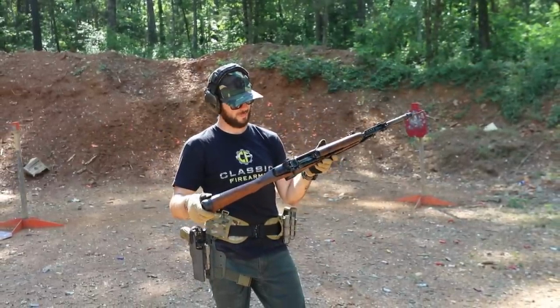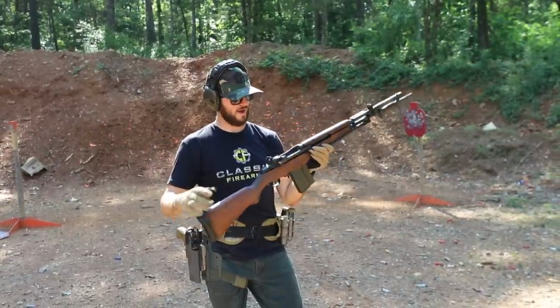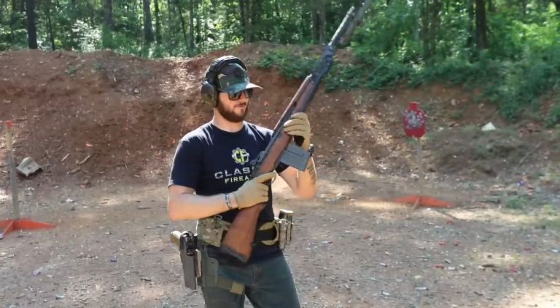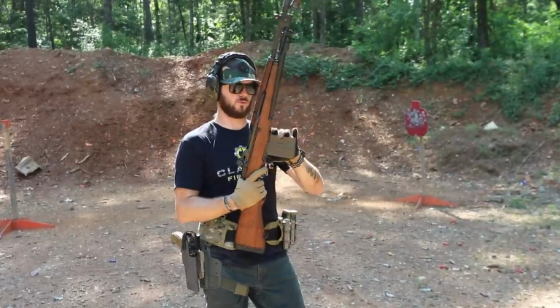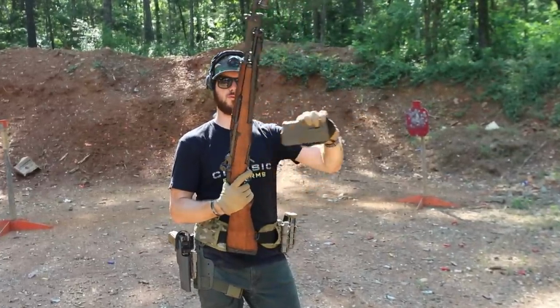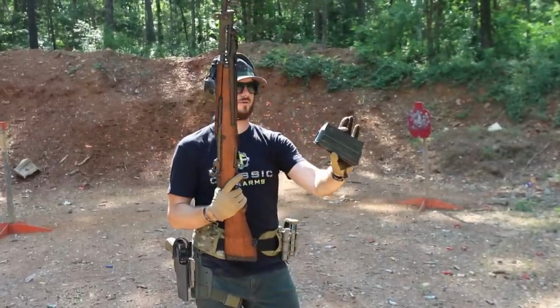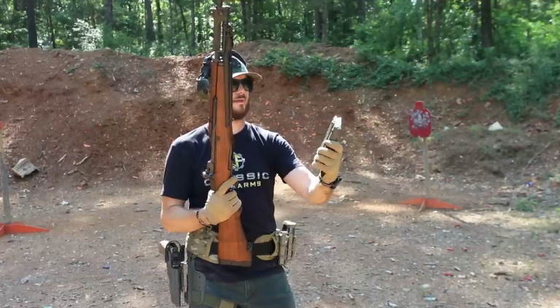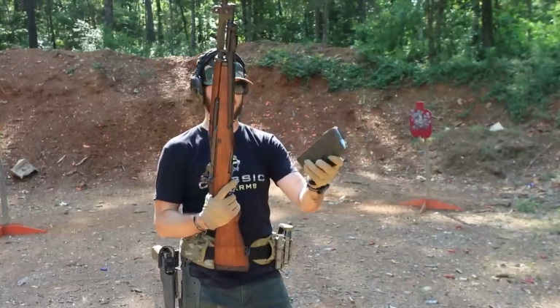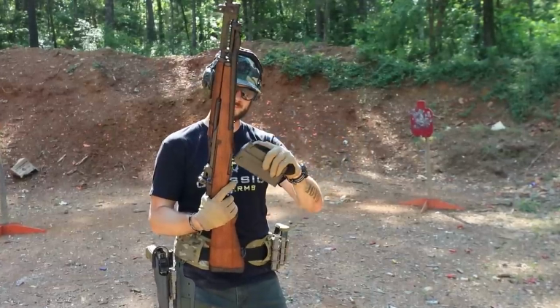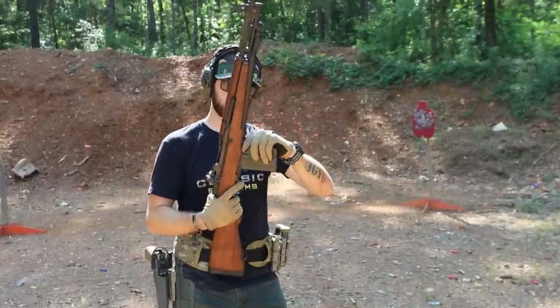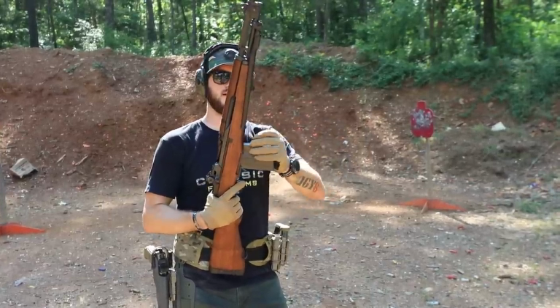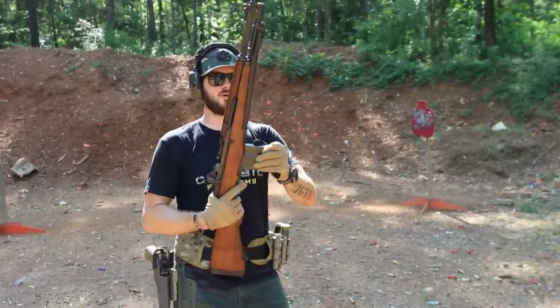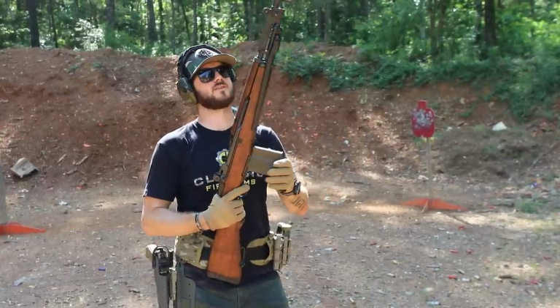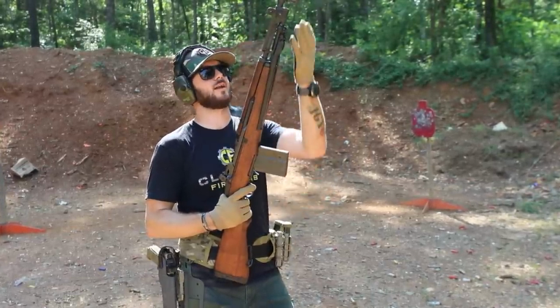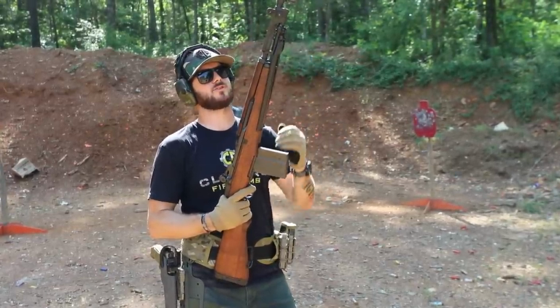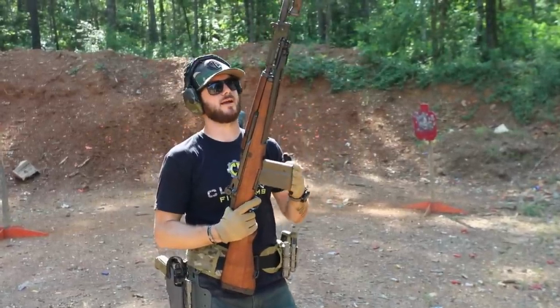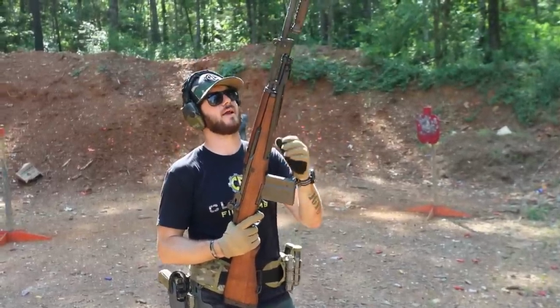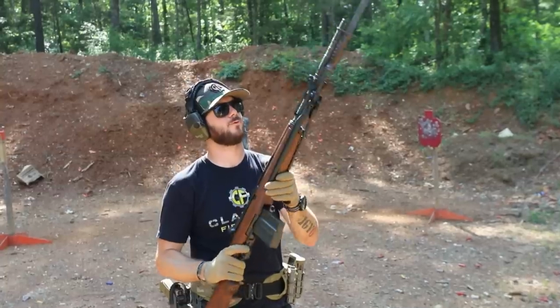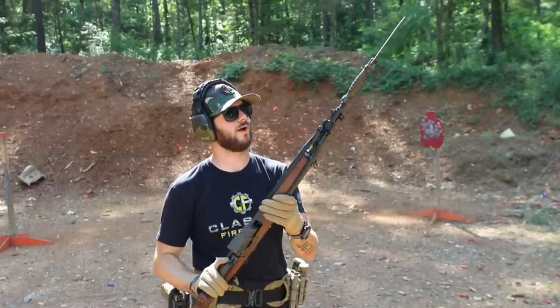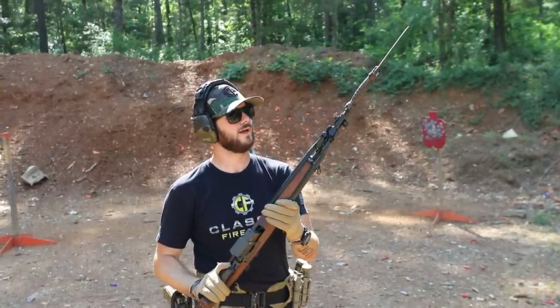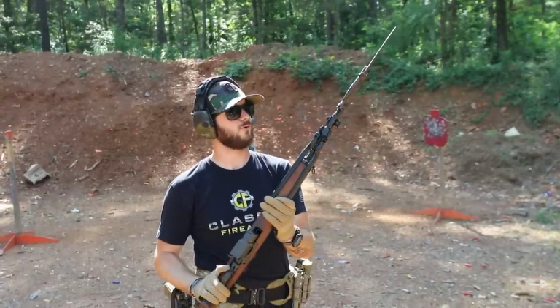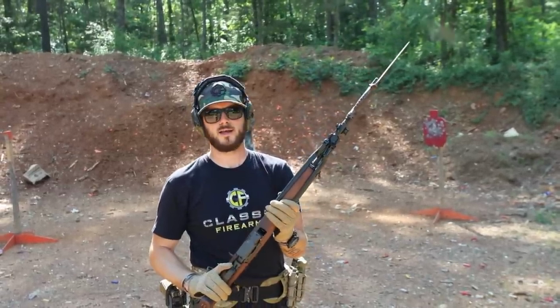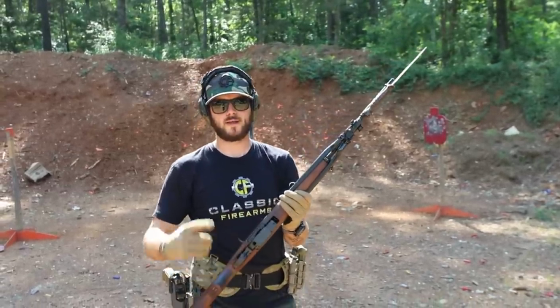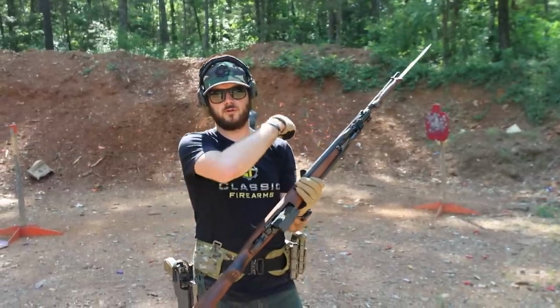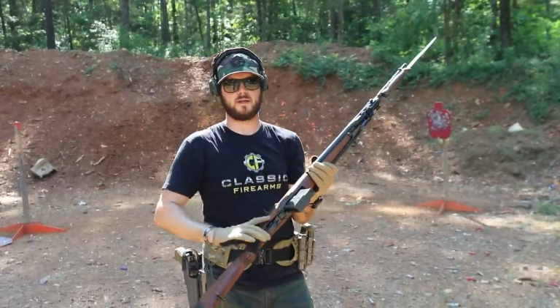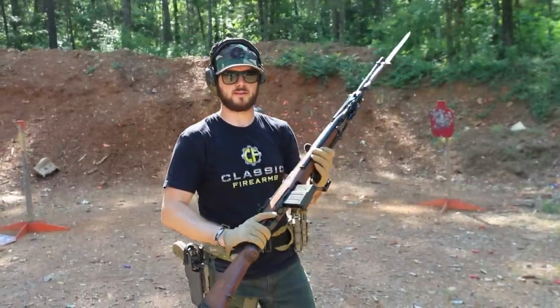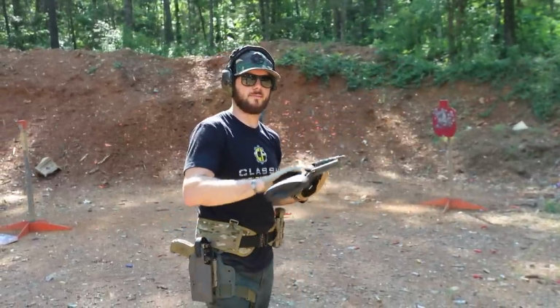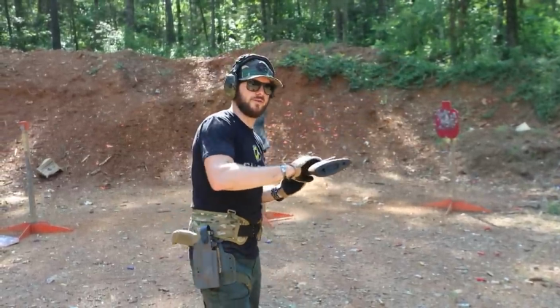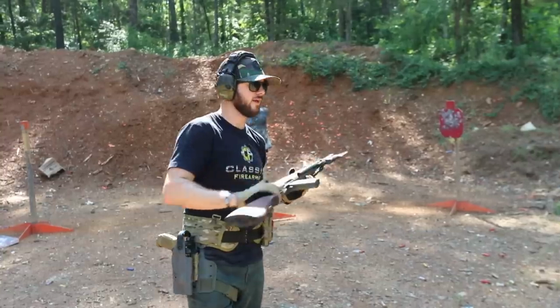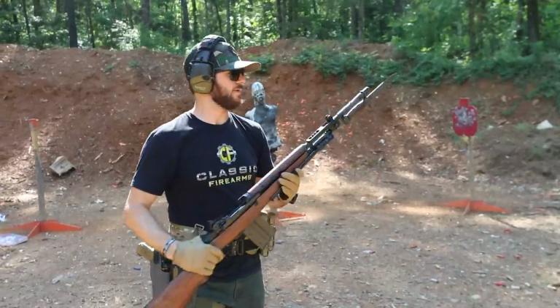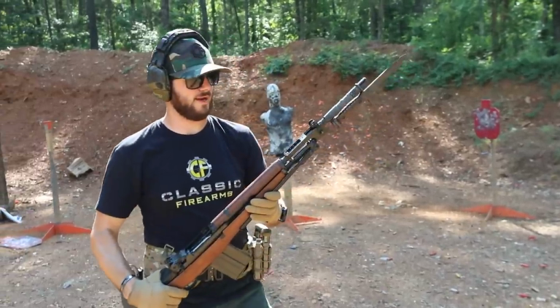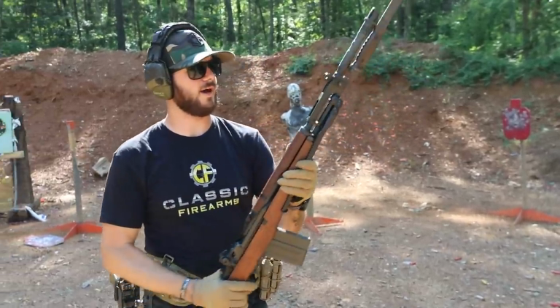Magazine-fed, comes with a 20-round magazine. And of course we've got extra mags and bayonets for it as well, so if you've got your own little dummy that you like to stab every now and then, pick up a bayonet — why not?